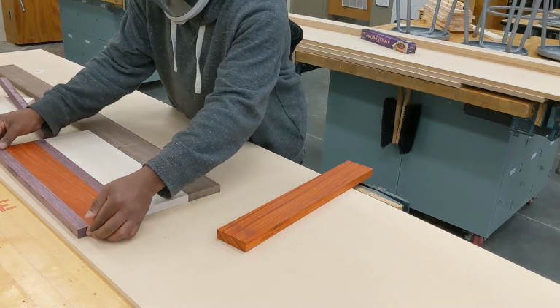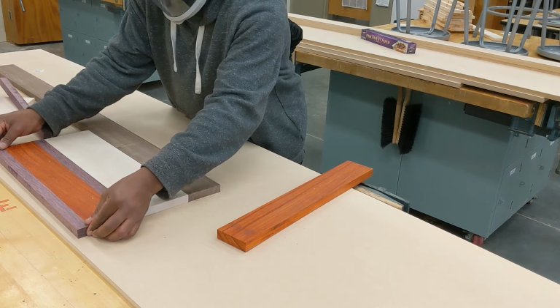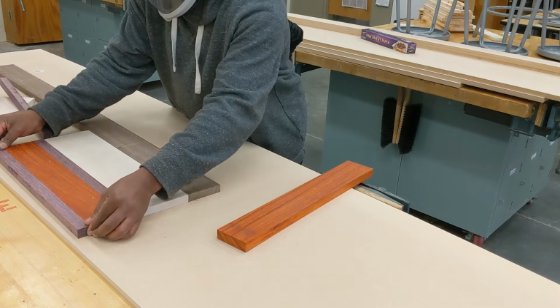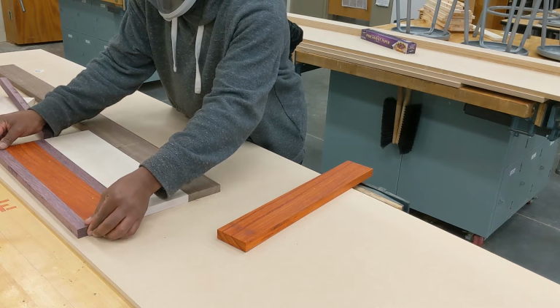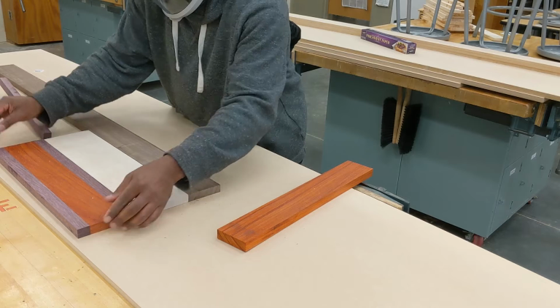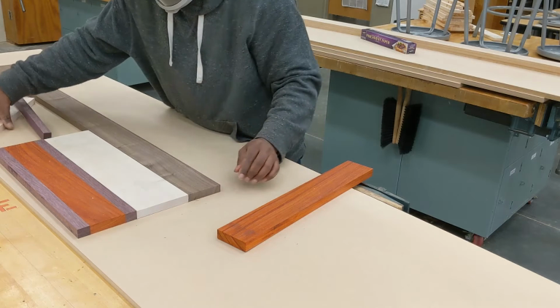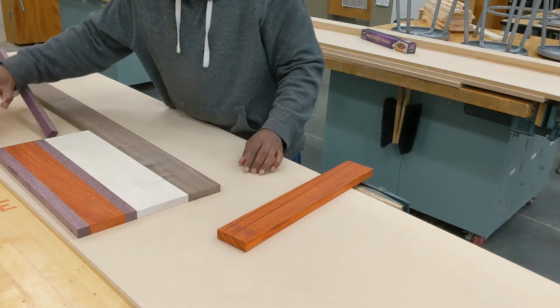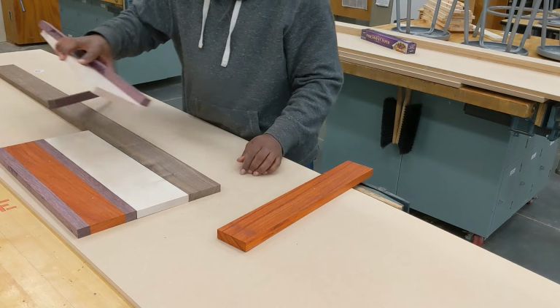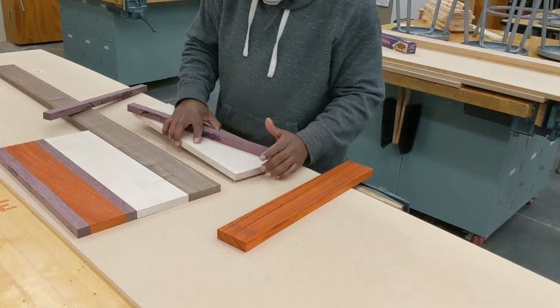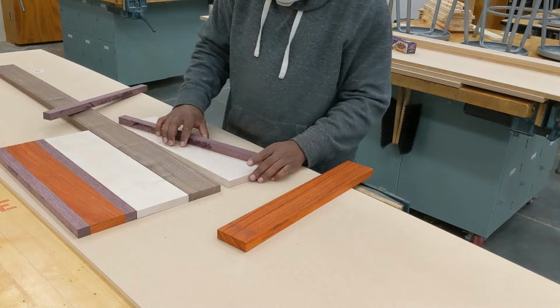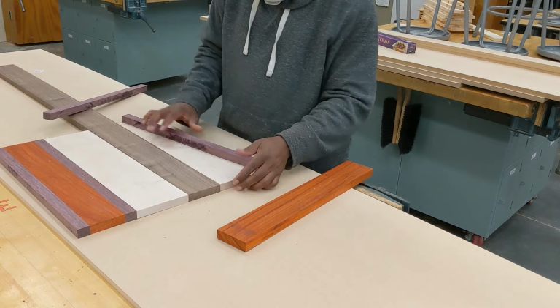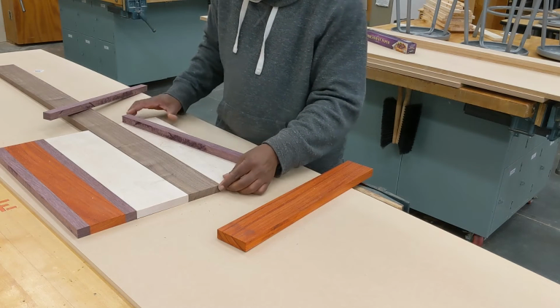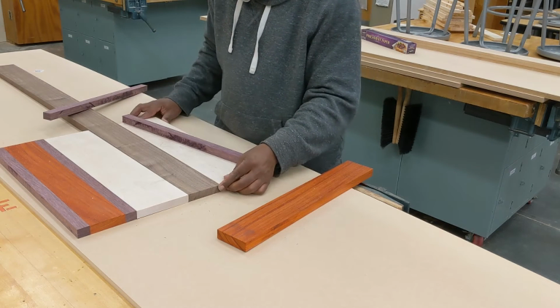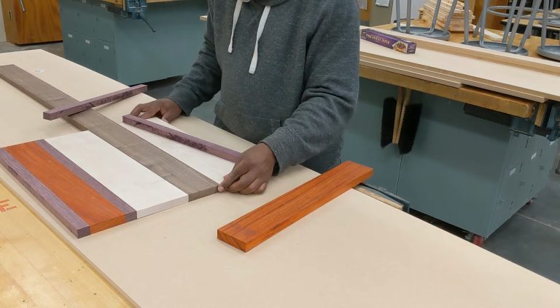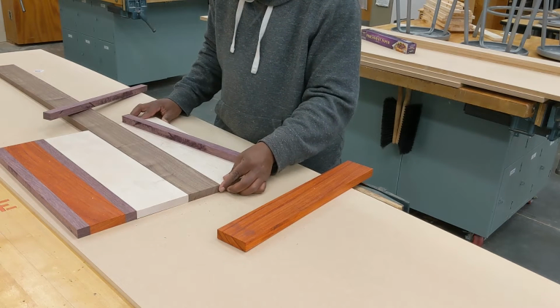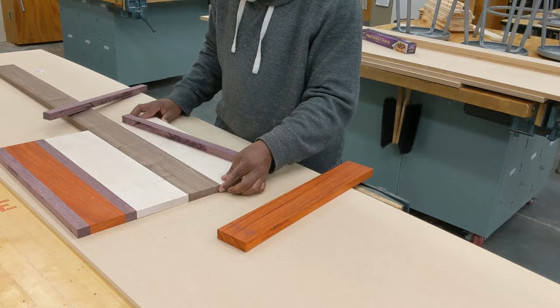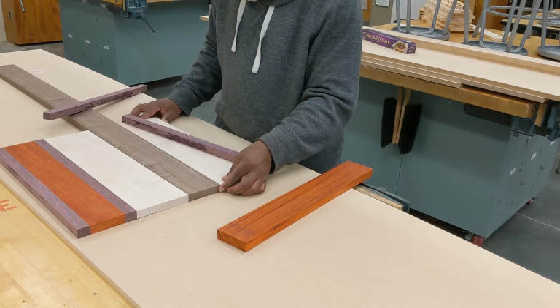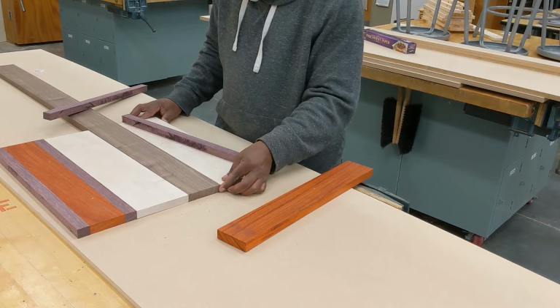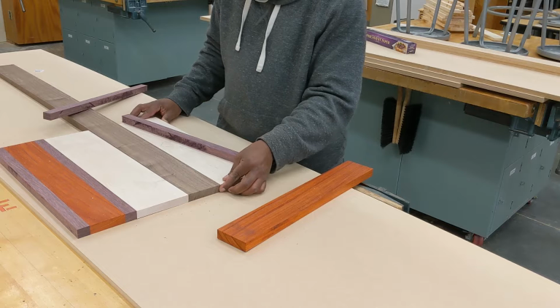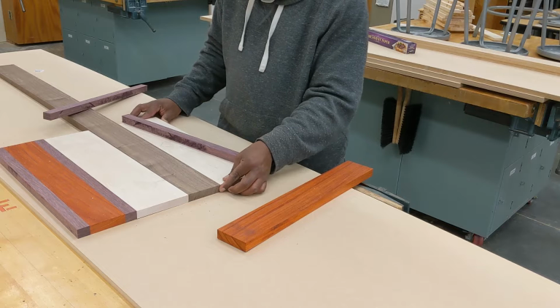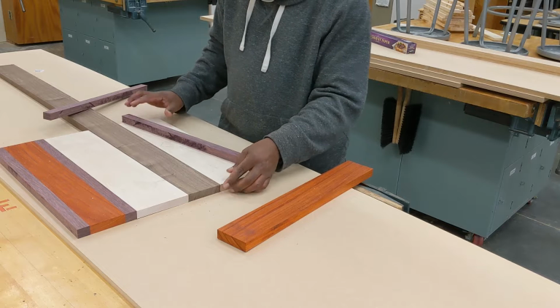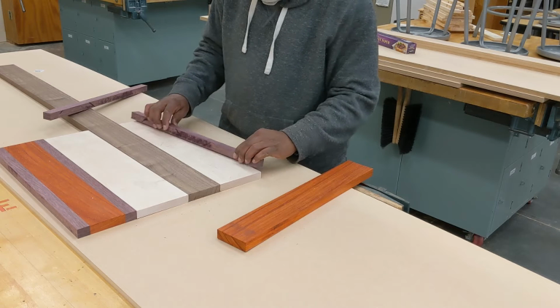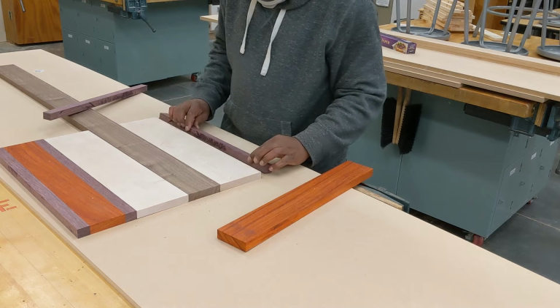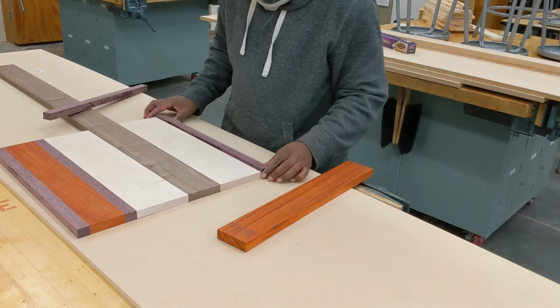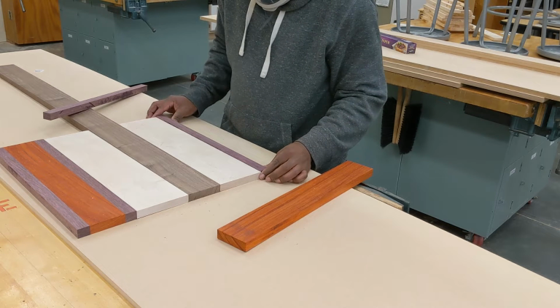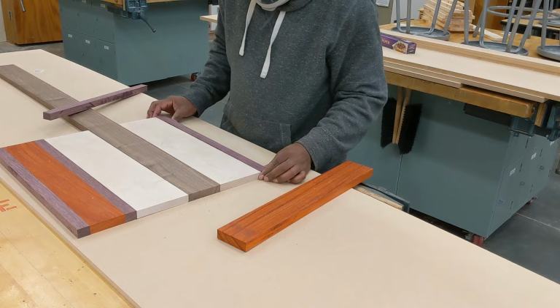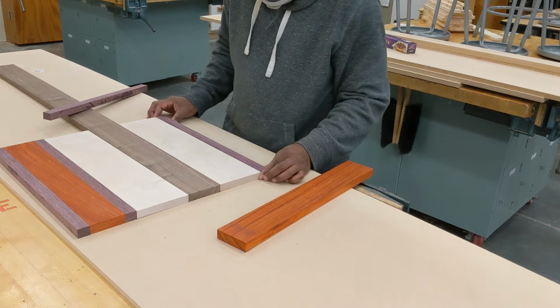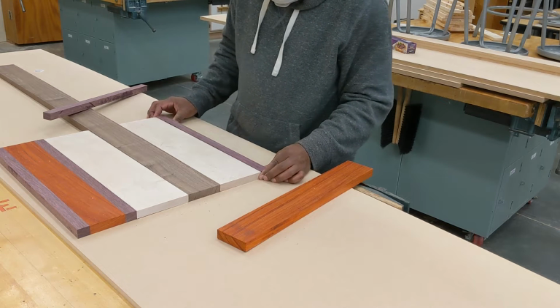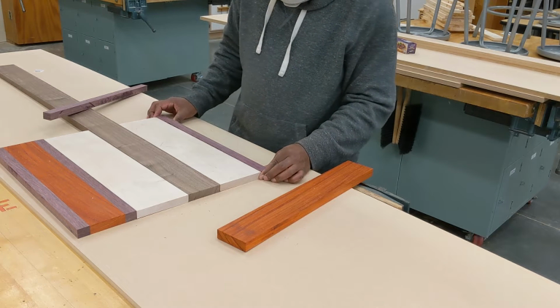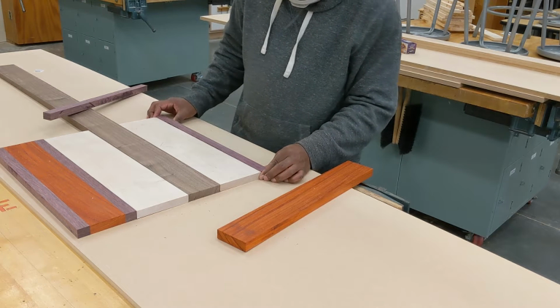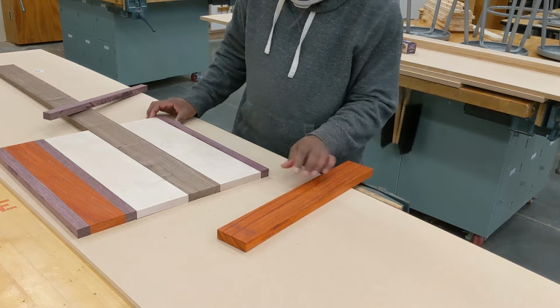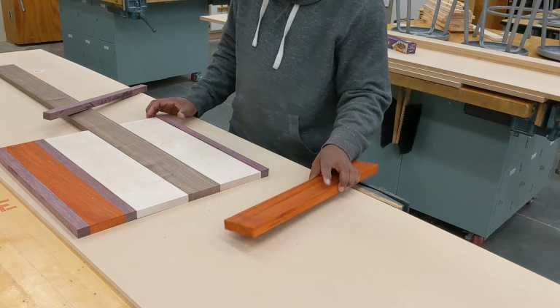What I'm doing here is figuring out the order, making the pattern, seeing what I like and what I don't like, how I want to arrange things. And I'm also realizing that everything is just too big.